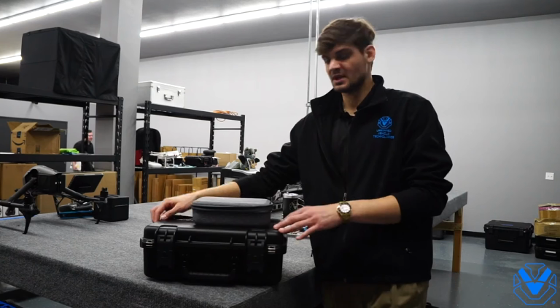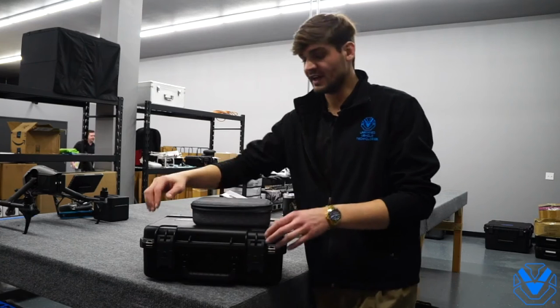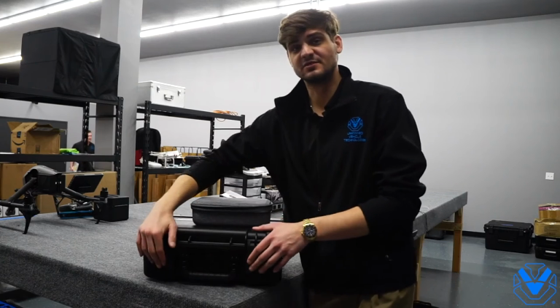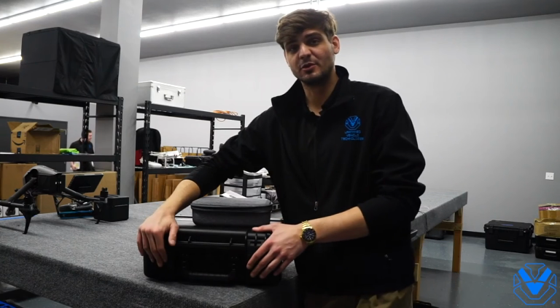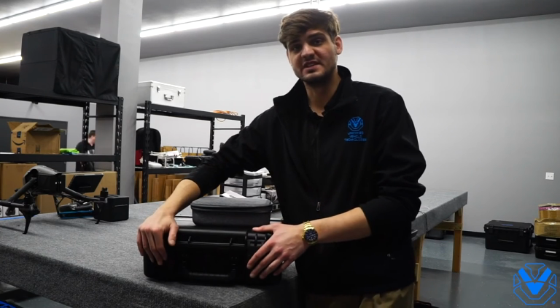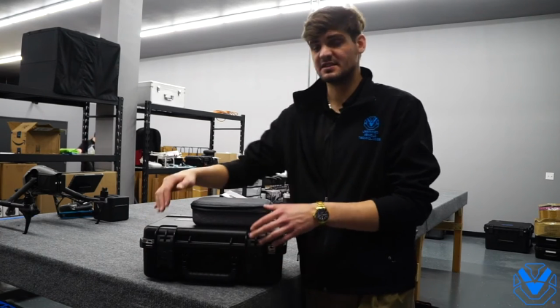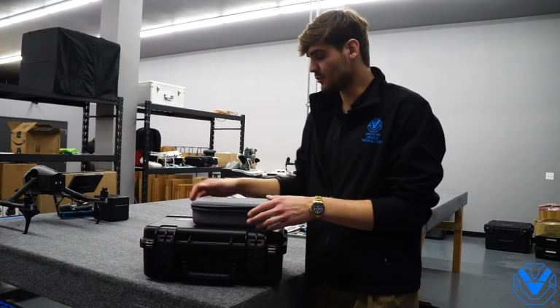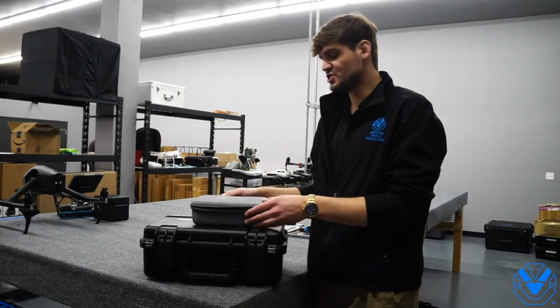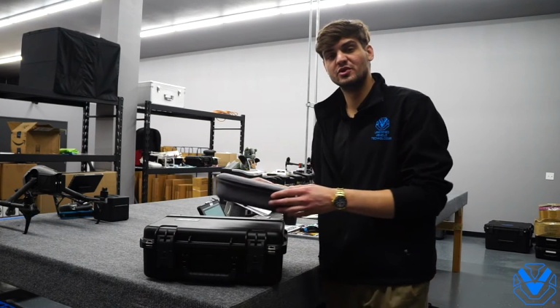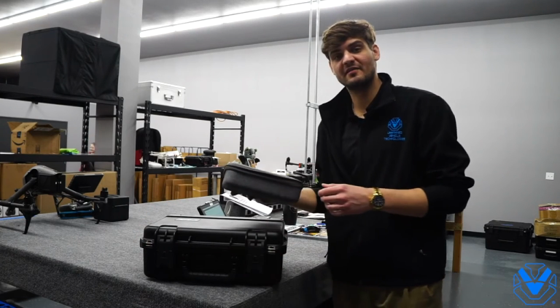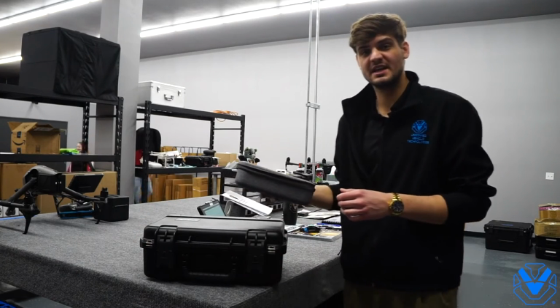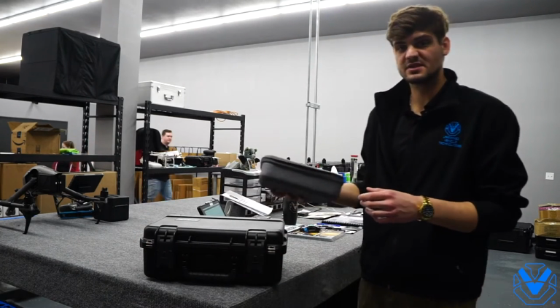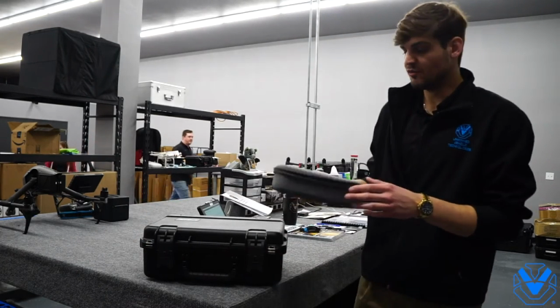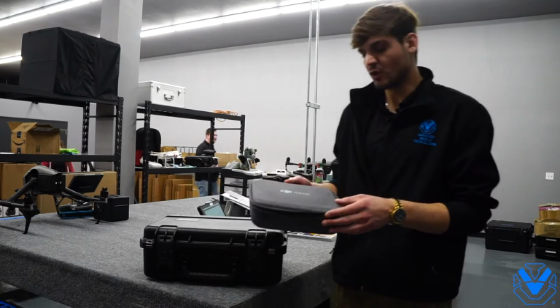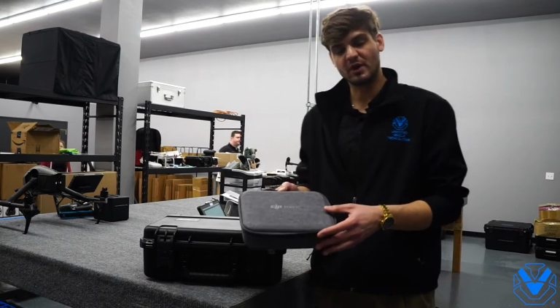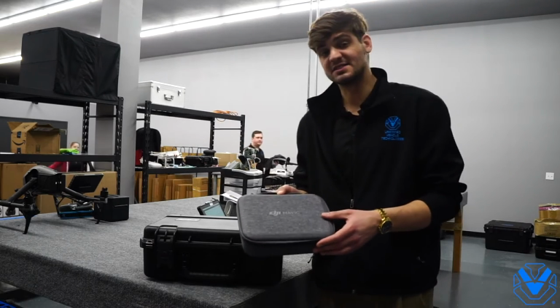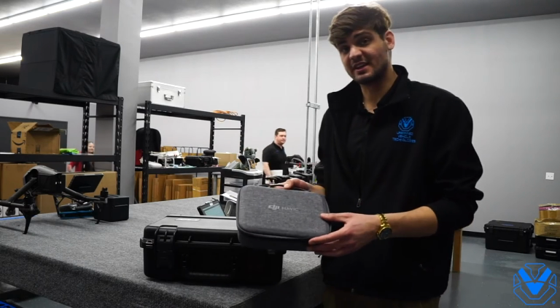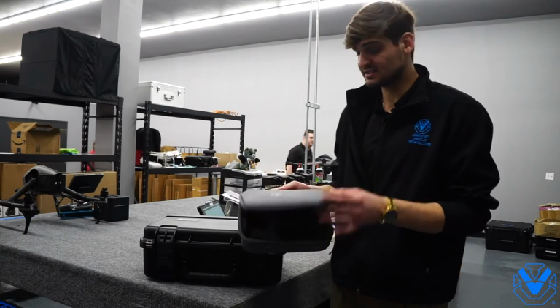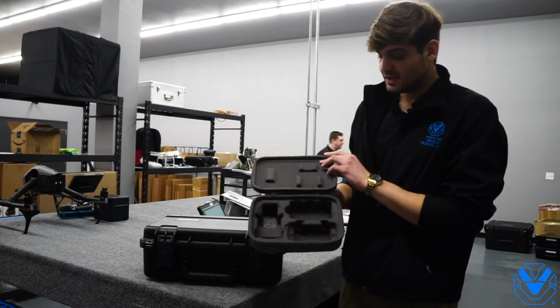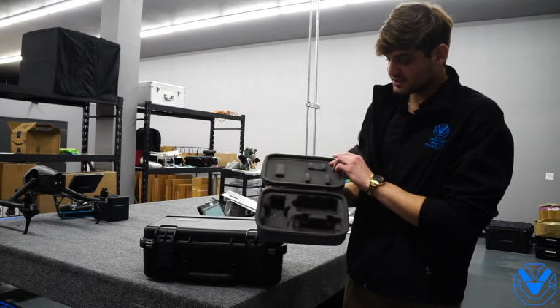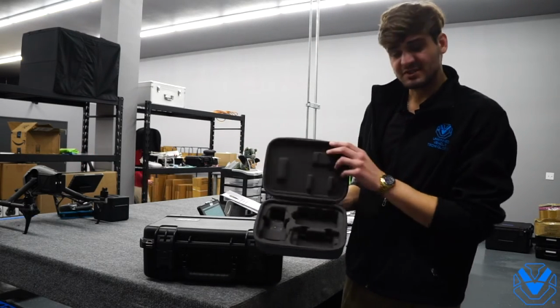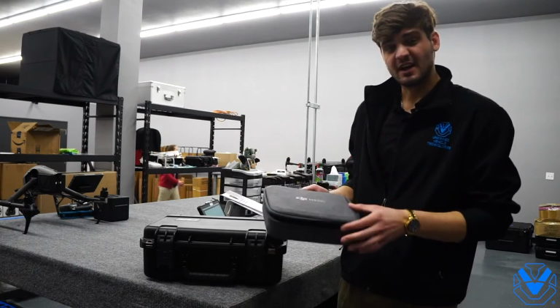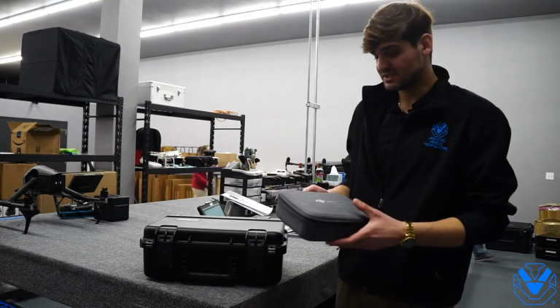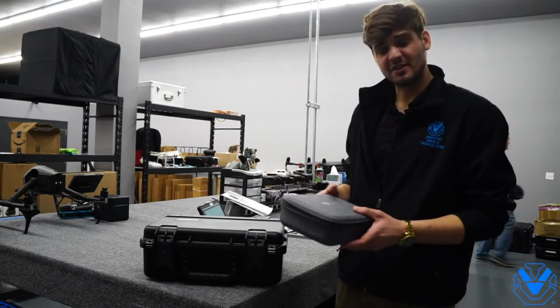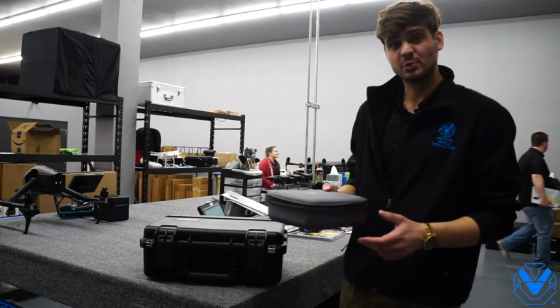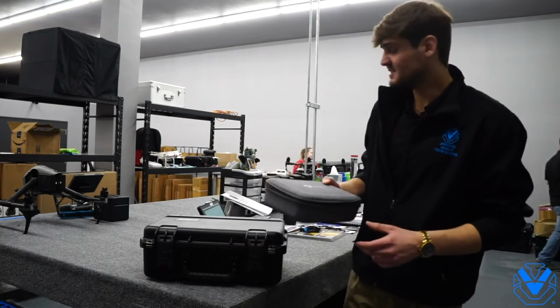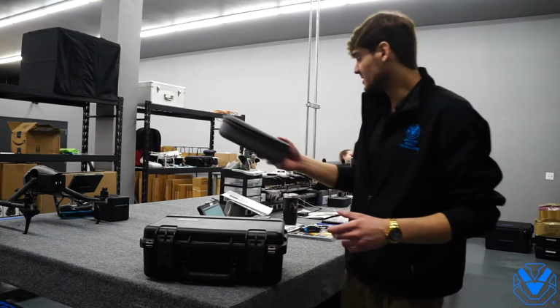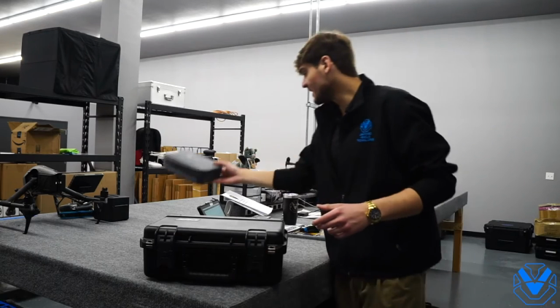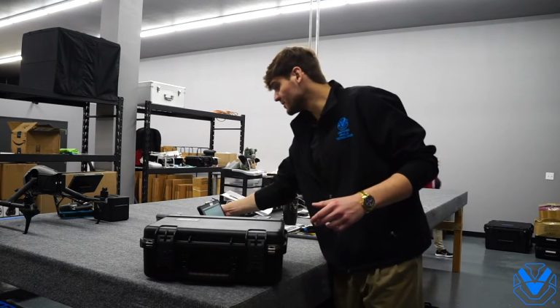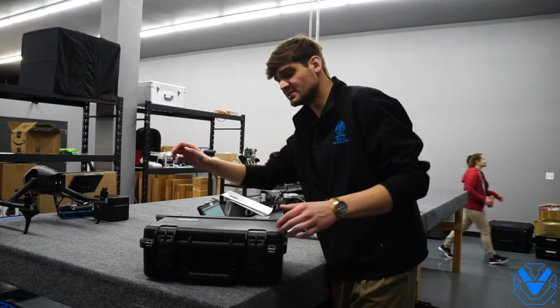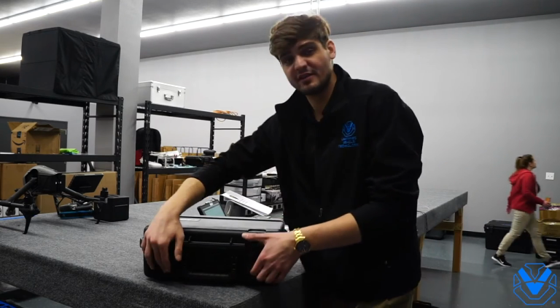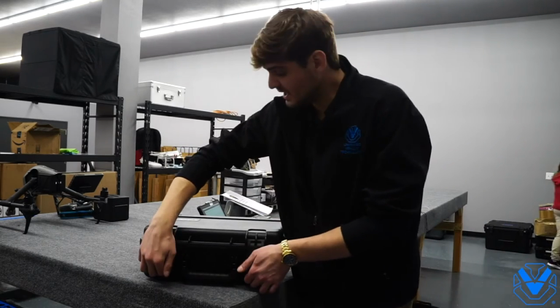Hey guys, this is Vladimir with UVT and today we're going to be showing you the new Mavic Mini case. Before, you were operating out of something like this — it just wasn't very awesome, didn't have a lot of storage space in it, and you had to take another case with you to have everything you need.